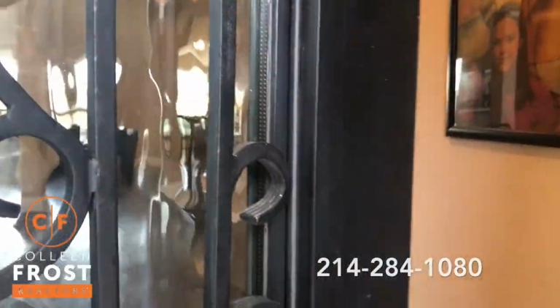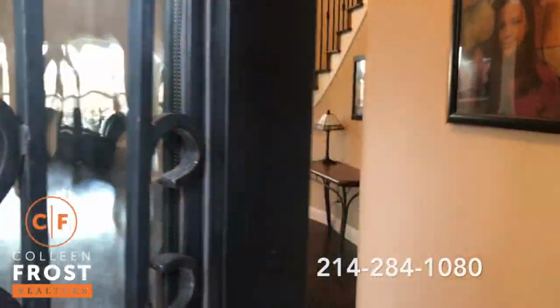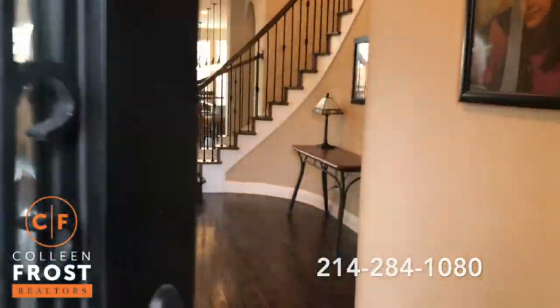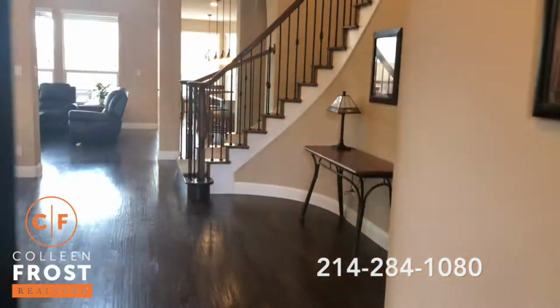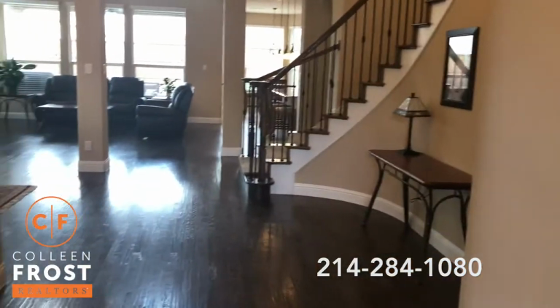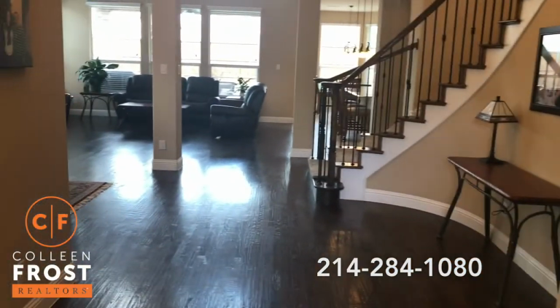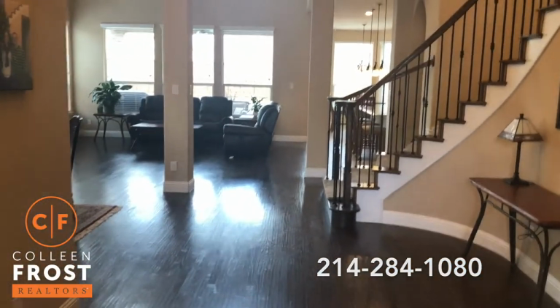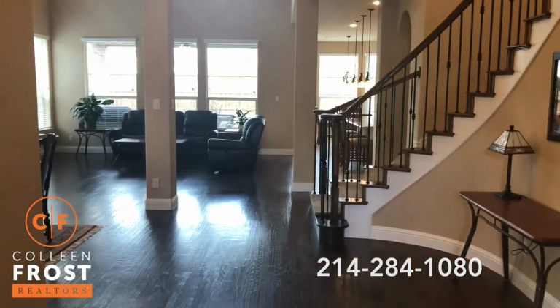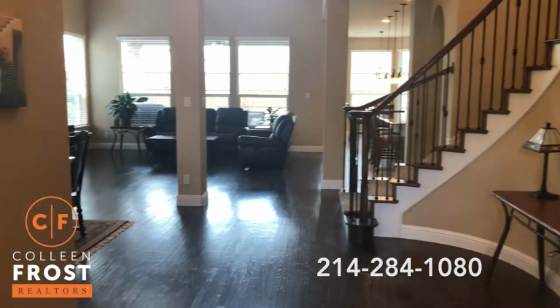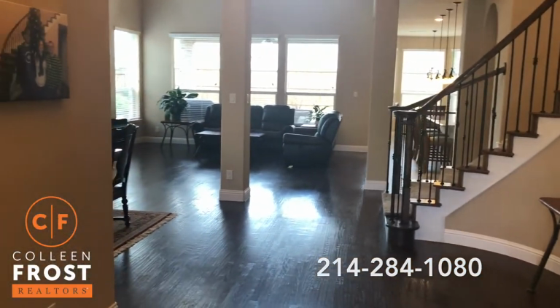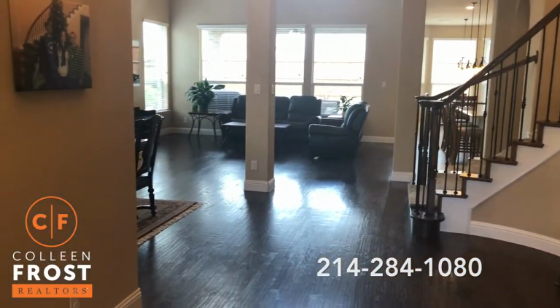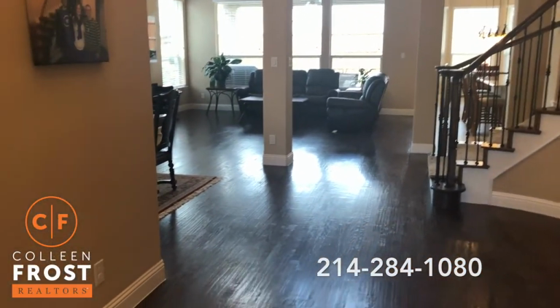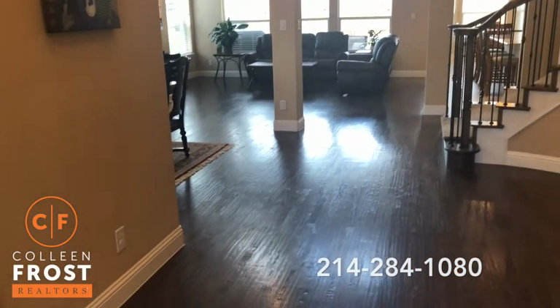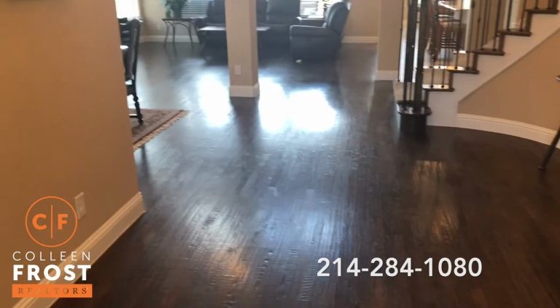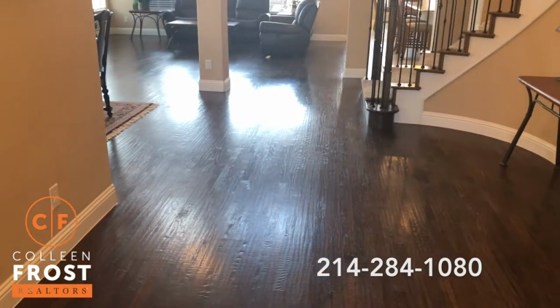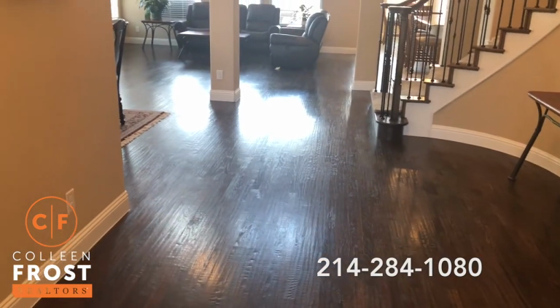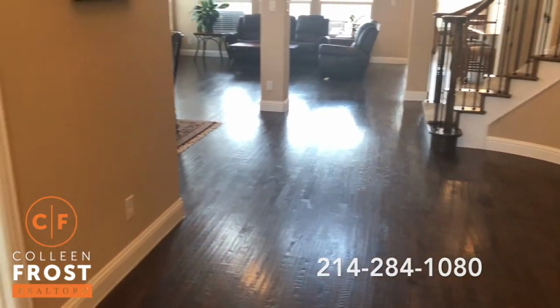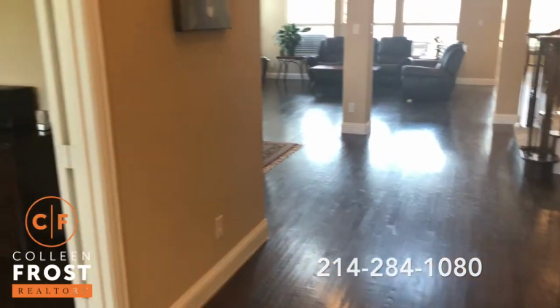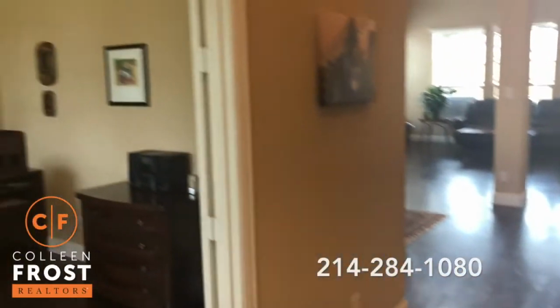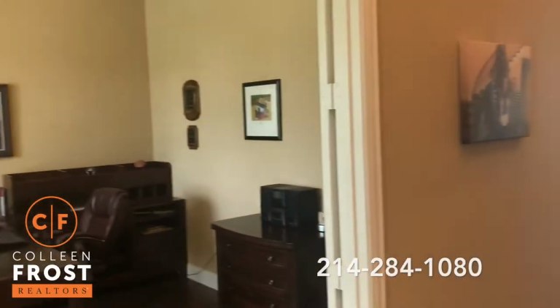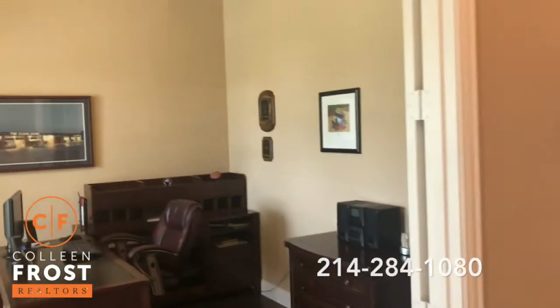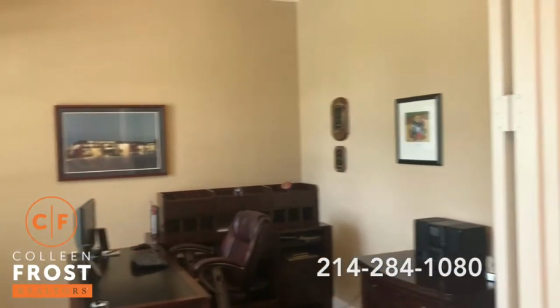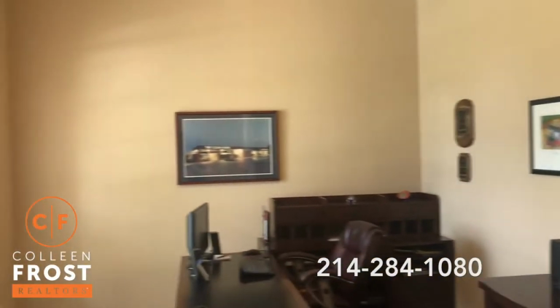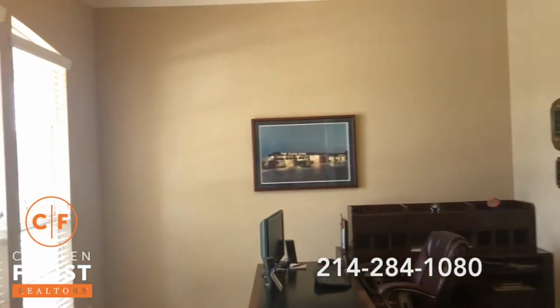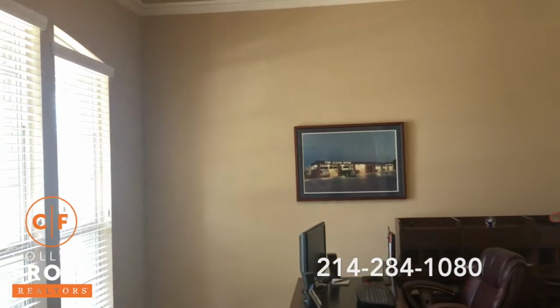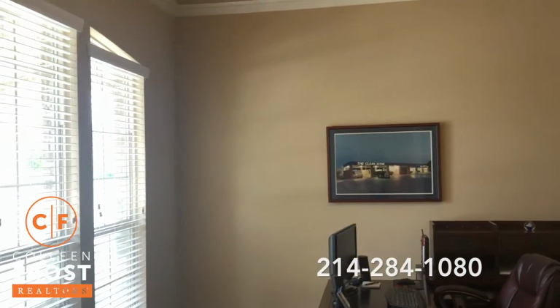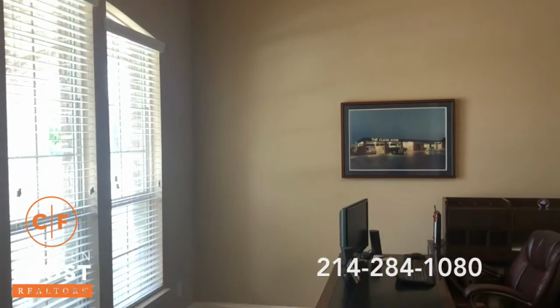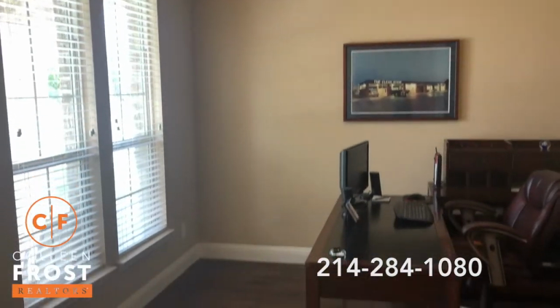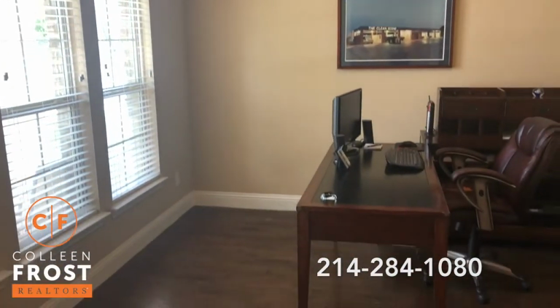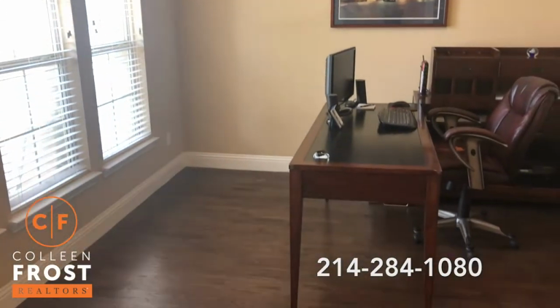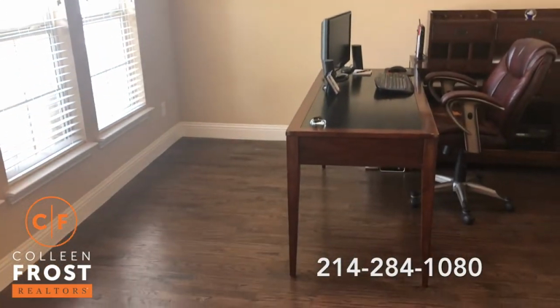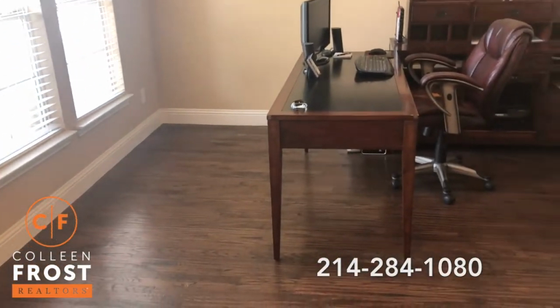As we enter, we have fabulous, gleaming, hand-scraped hardwood floors. To the left, we have the home office with French doors, with all of the hand-scraped hardwood continuing into the study.